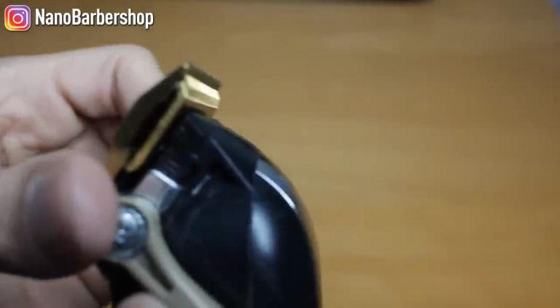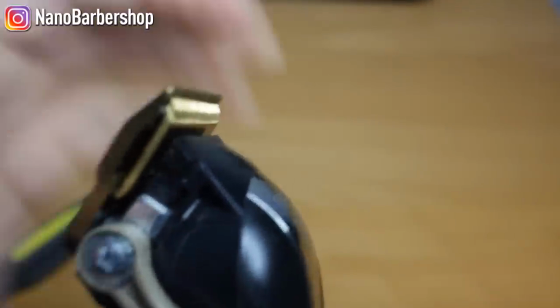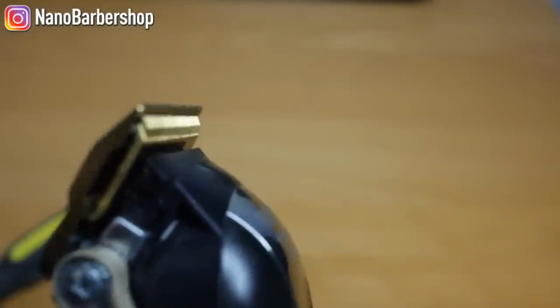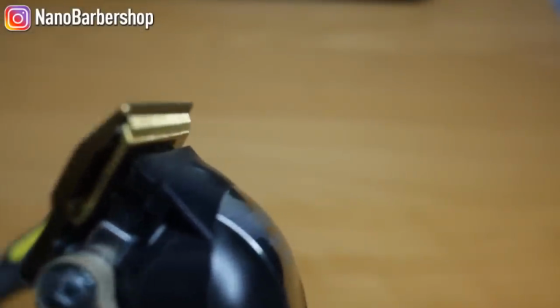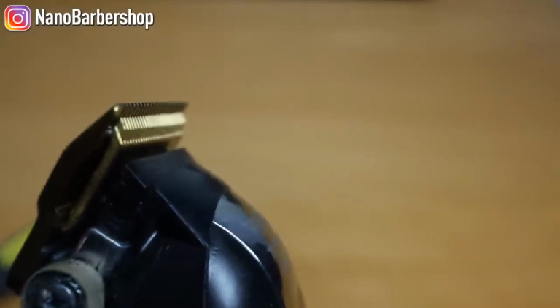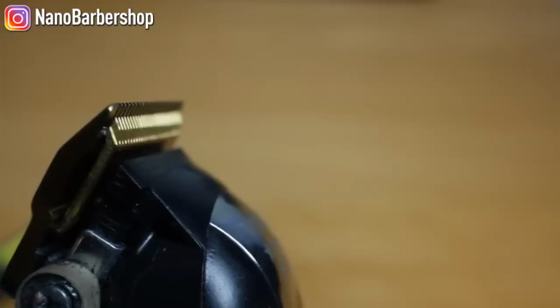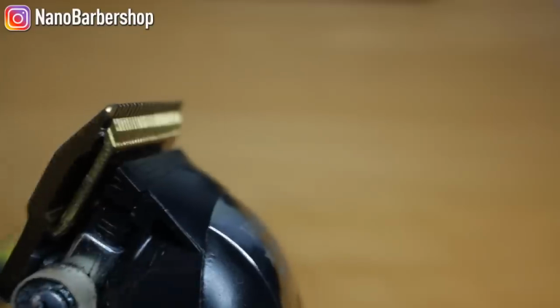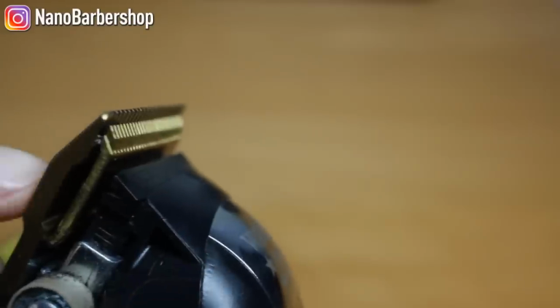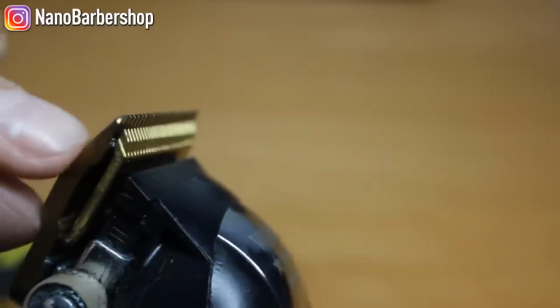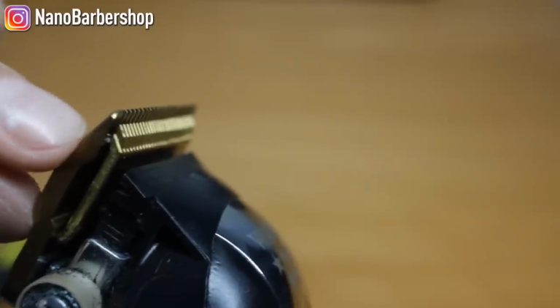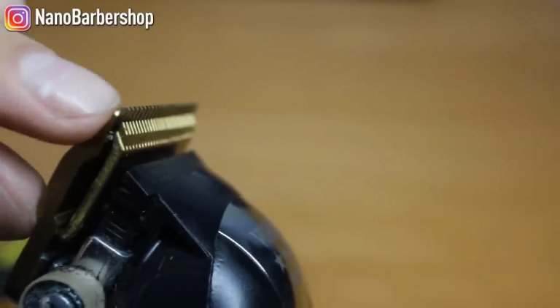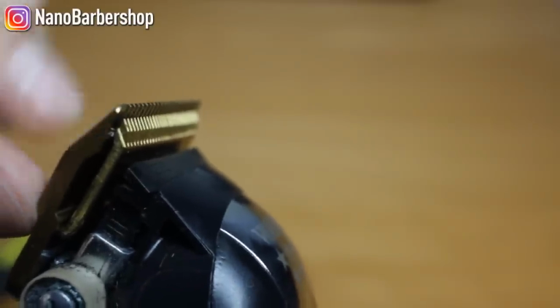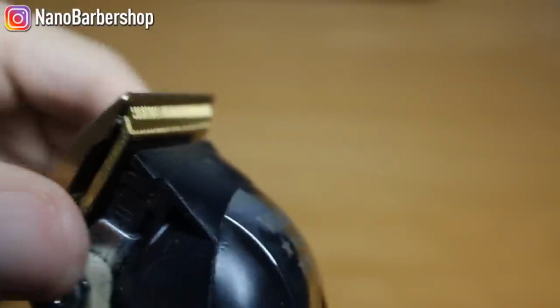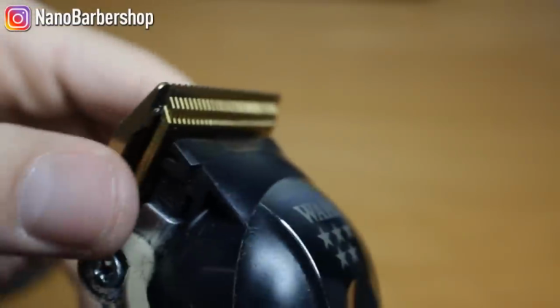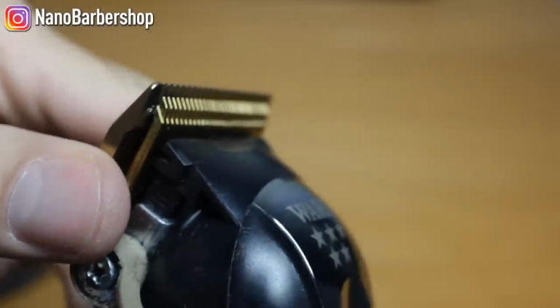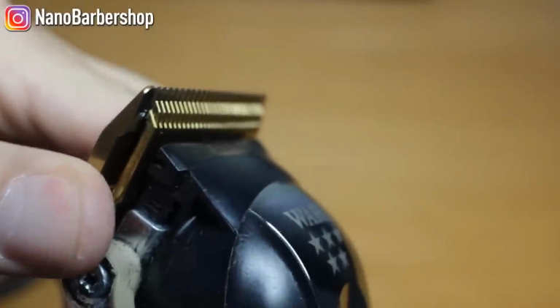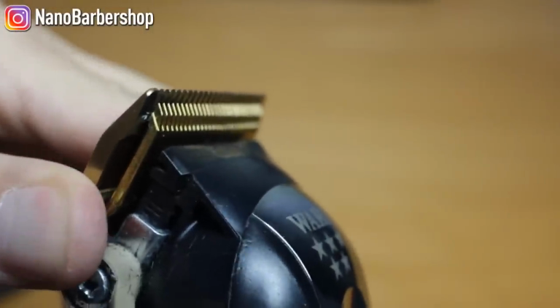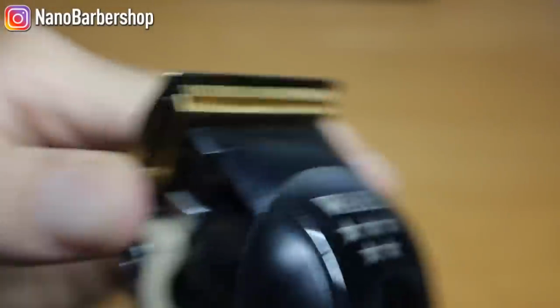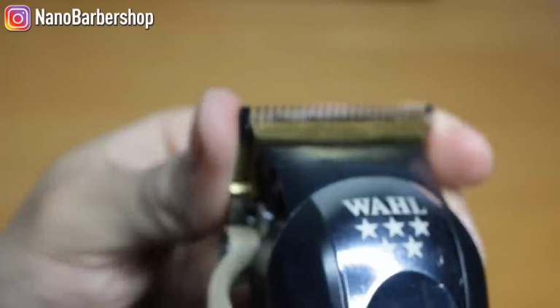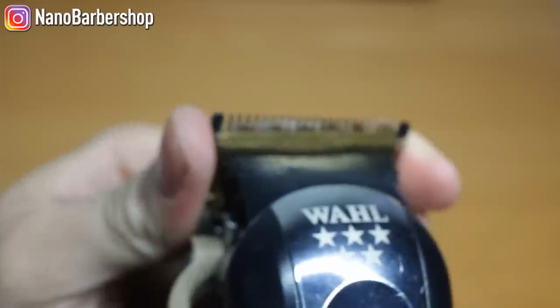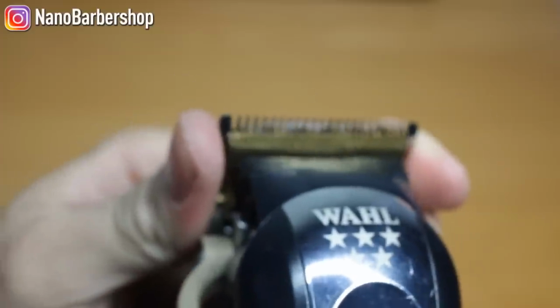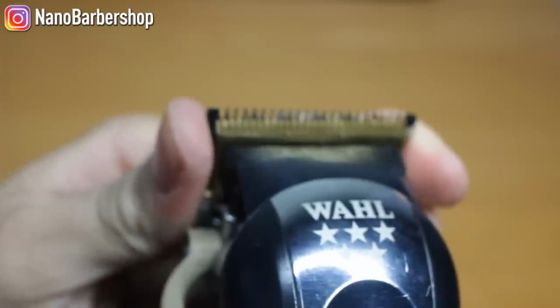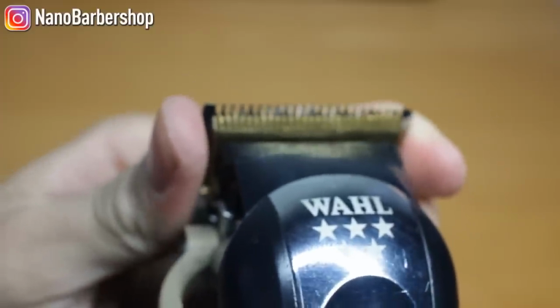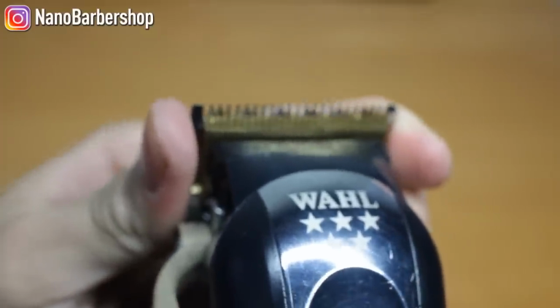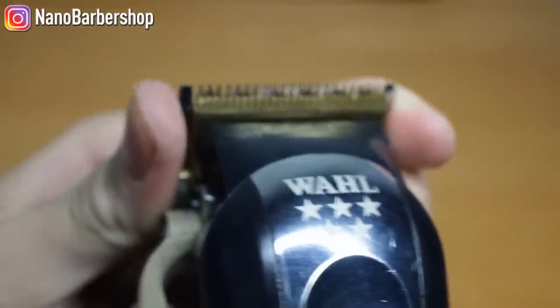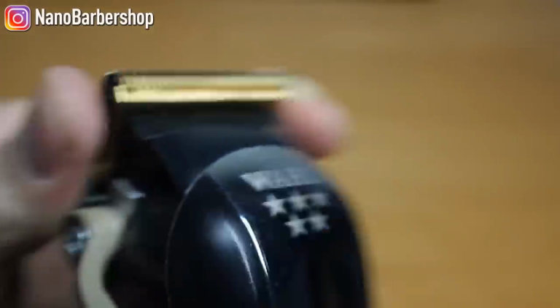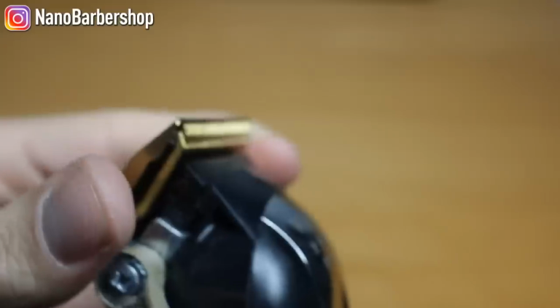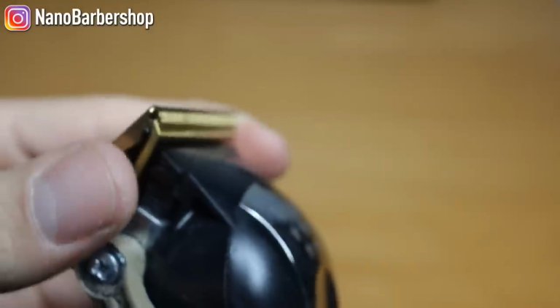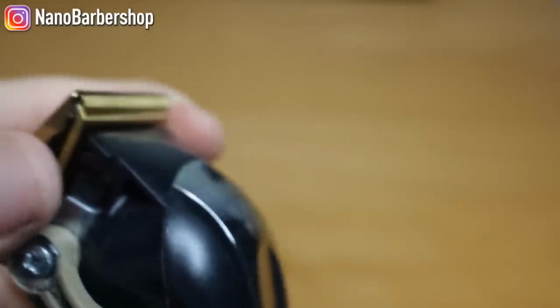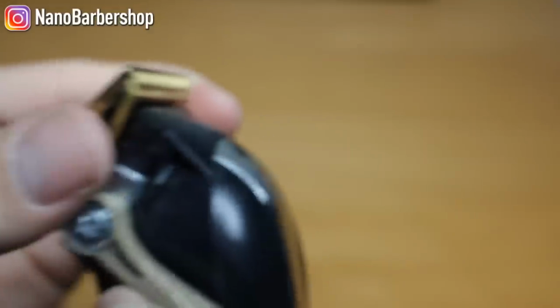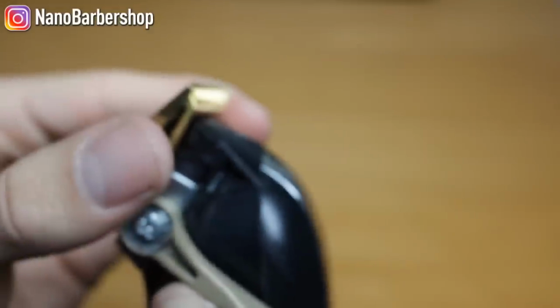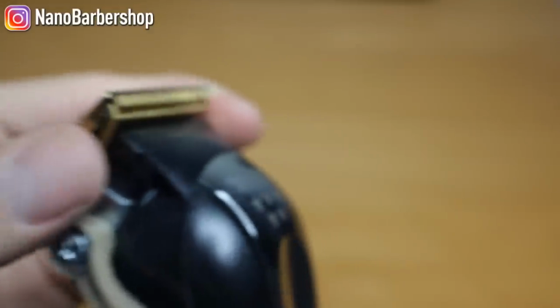When we look at it from a side angle, there's like a one centimeter gap. We want that a little bit zero gapped — I recommend about a one millimeter gap, that's perfect.